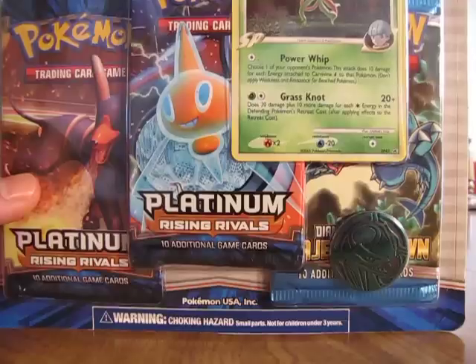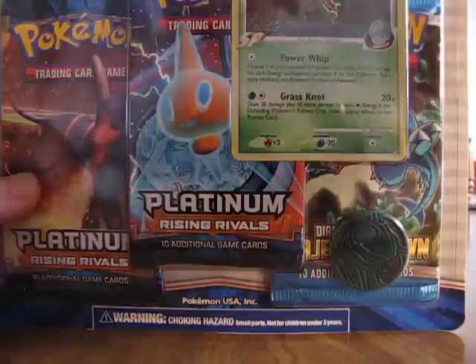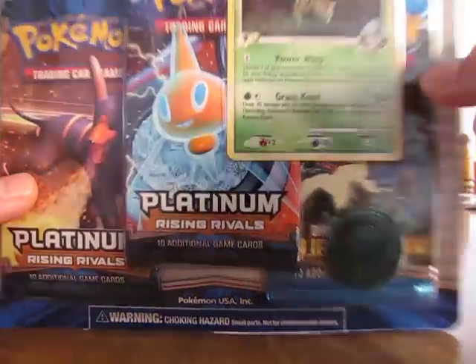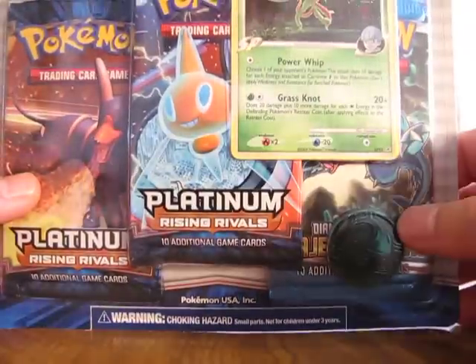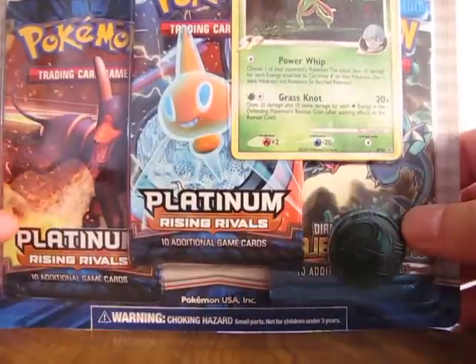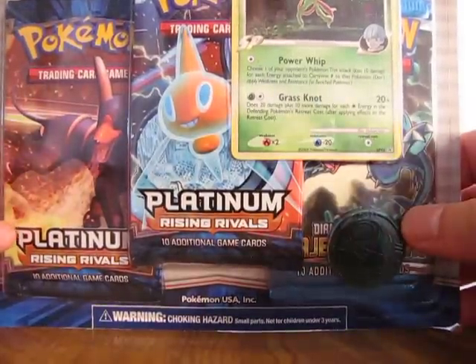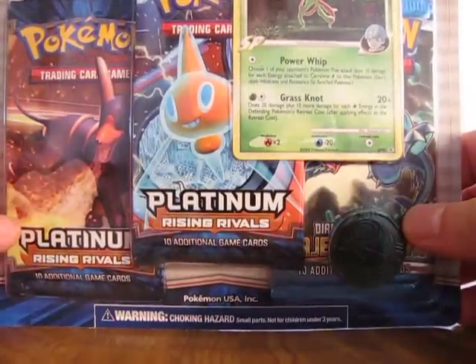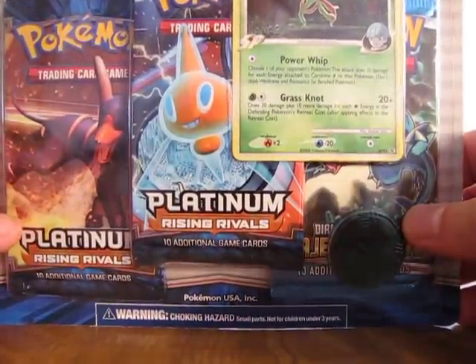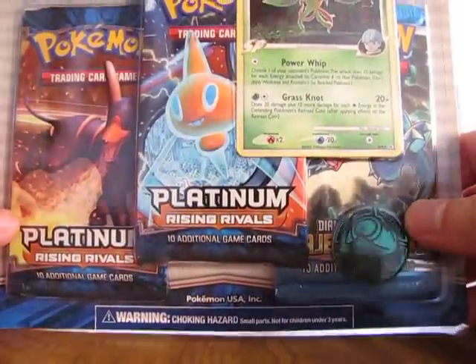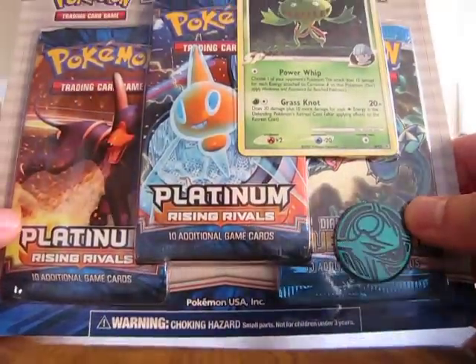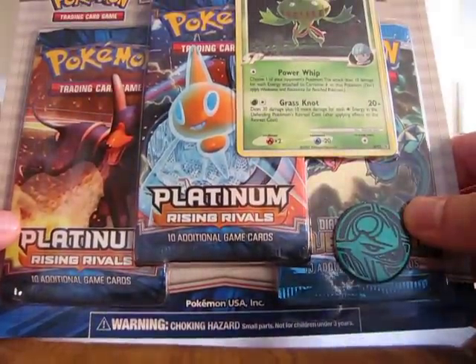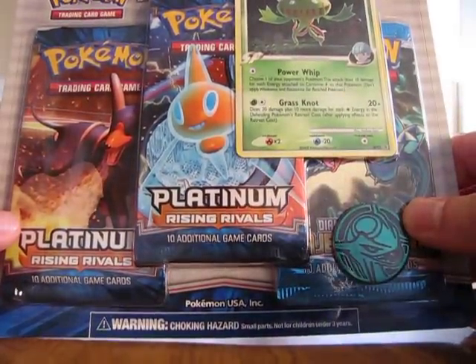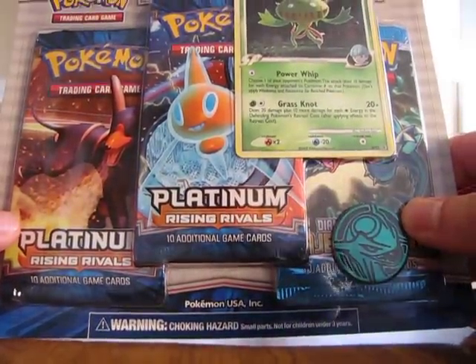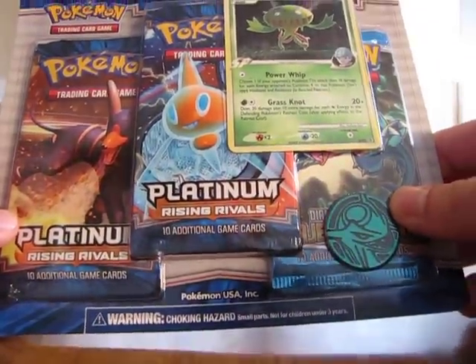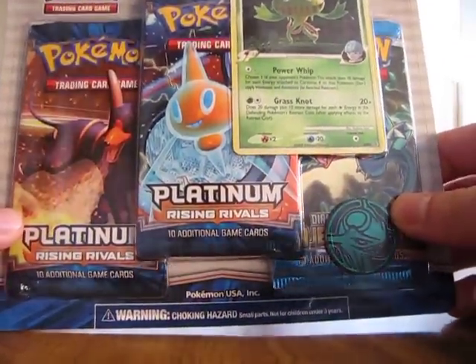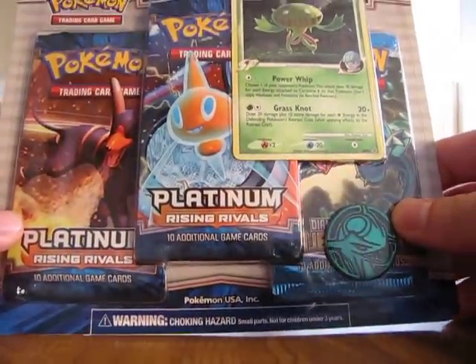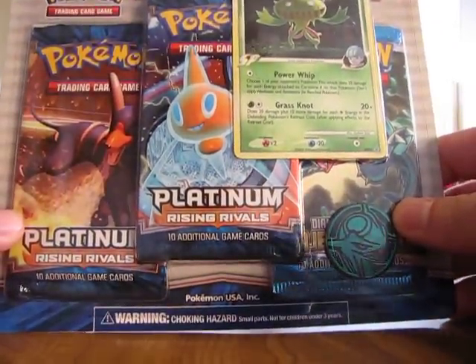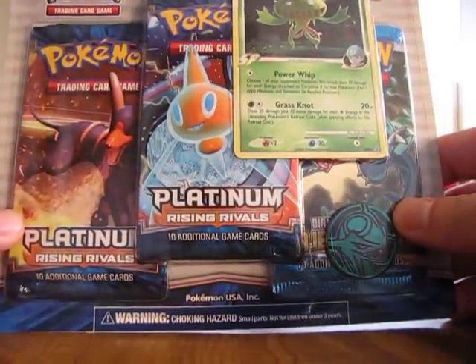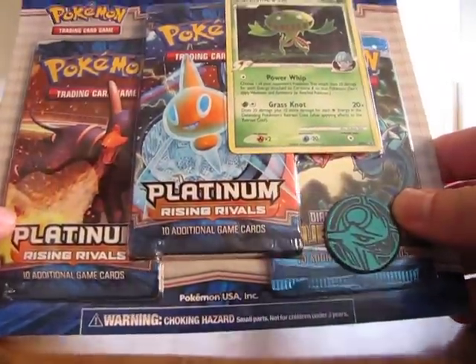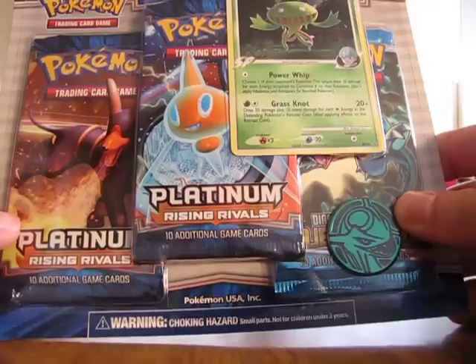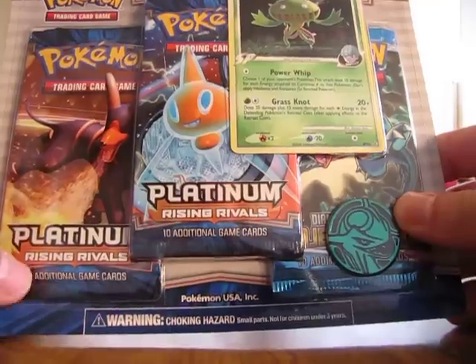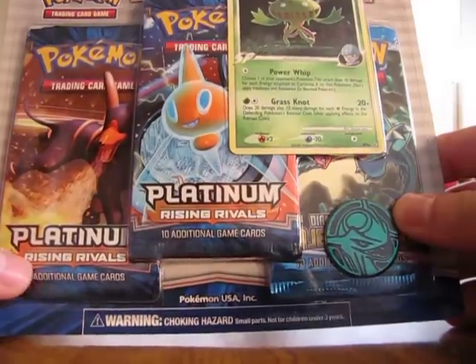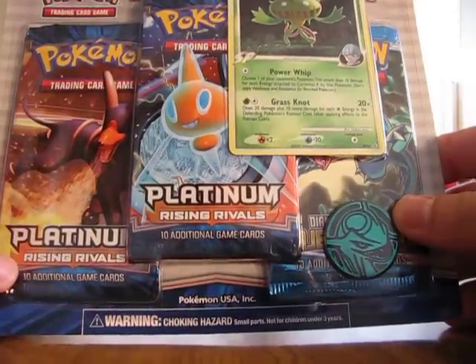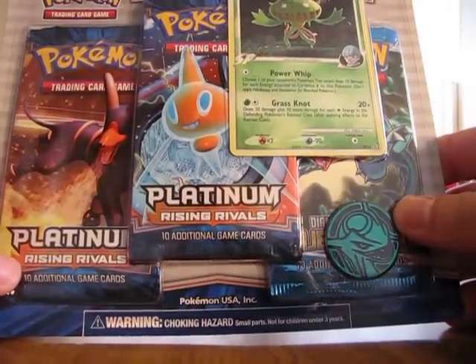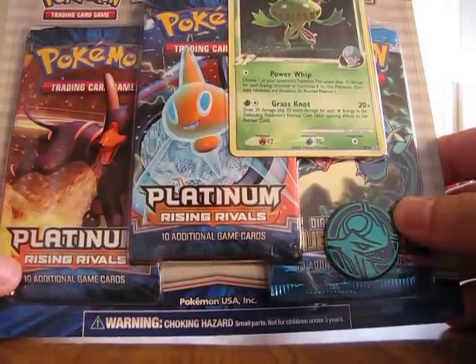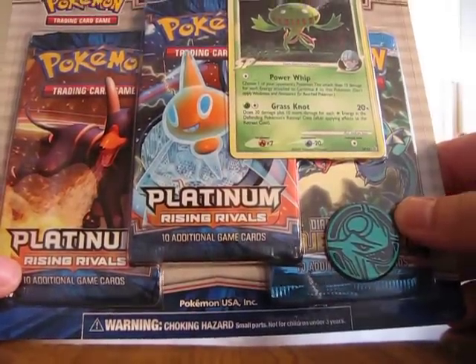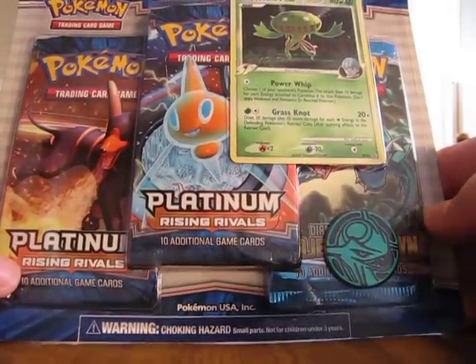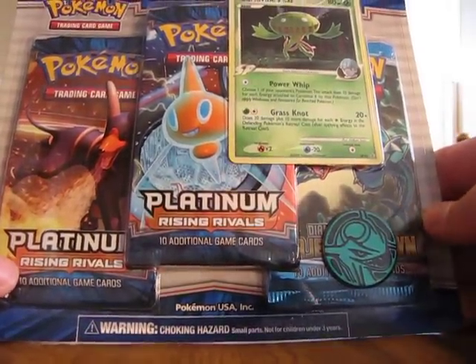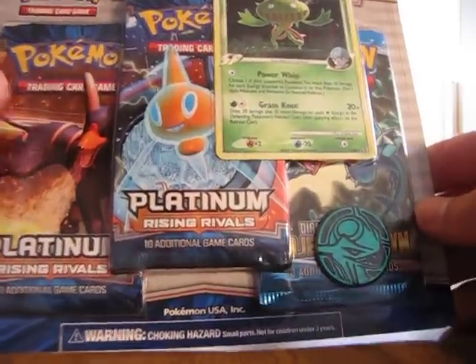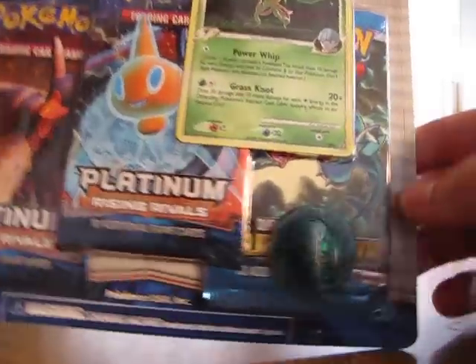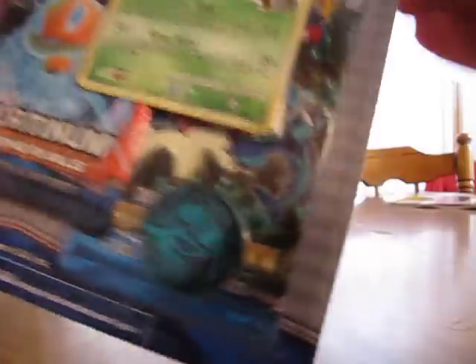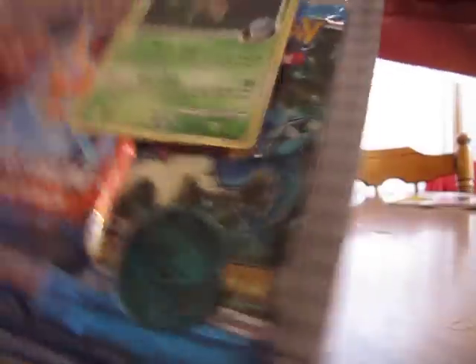Hey YouTube, this is PrimetimePokemon, and I just got a Carnivine G Blister Pack. It comes with two packs of Rising Rivals and one Majestic Dawn, so let me open it up for you.